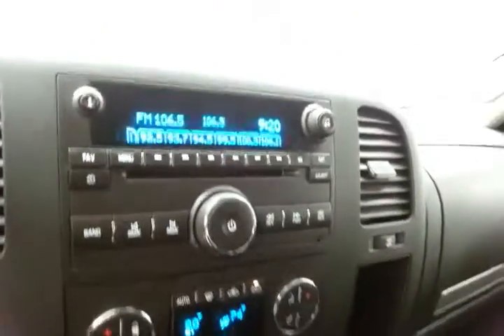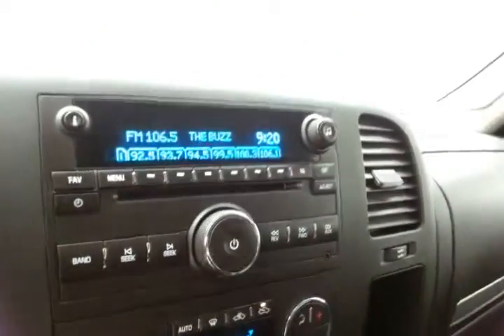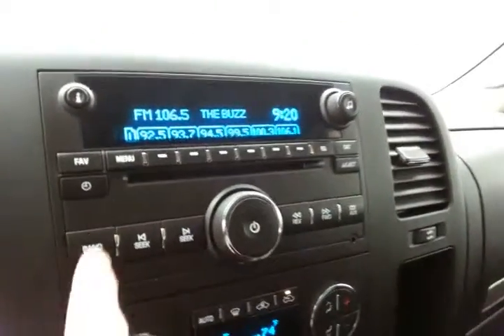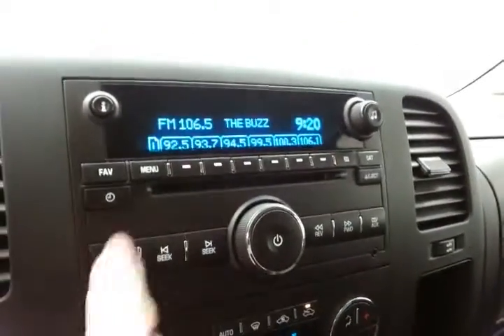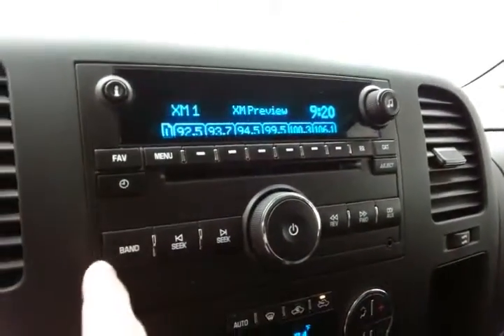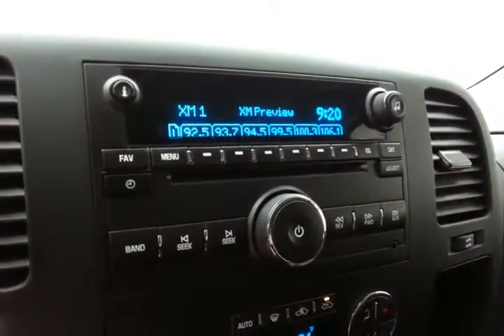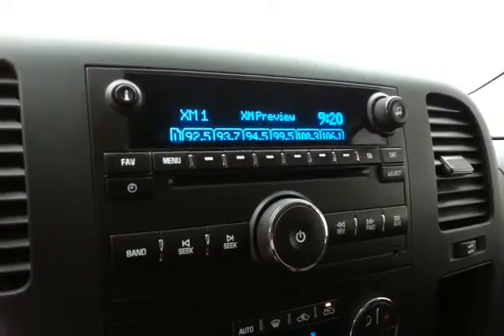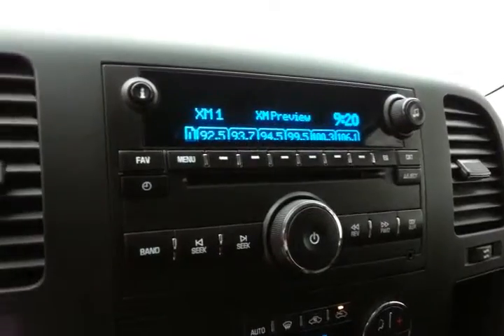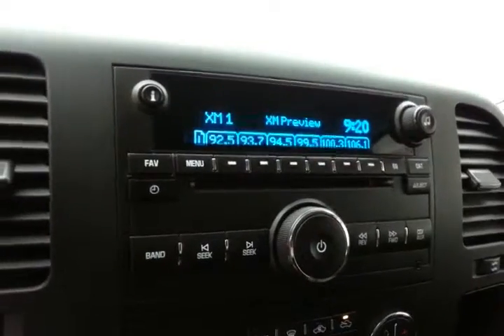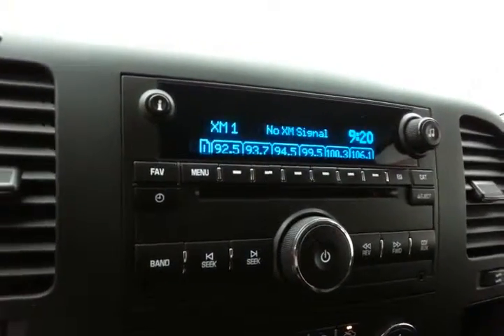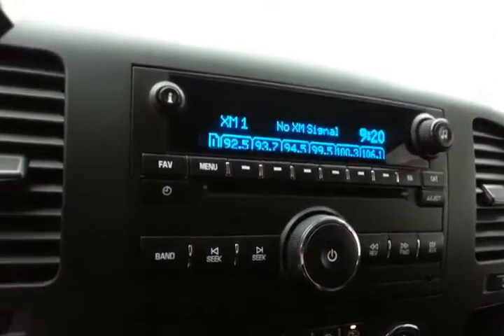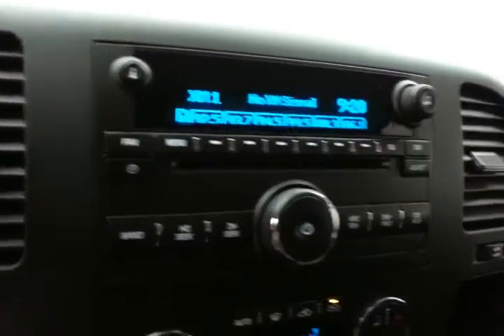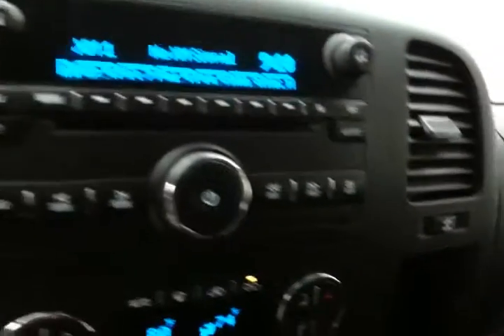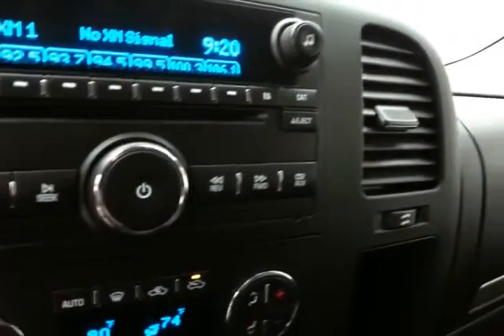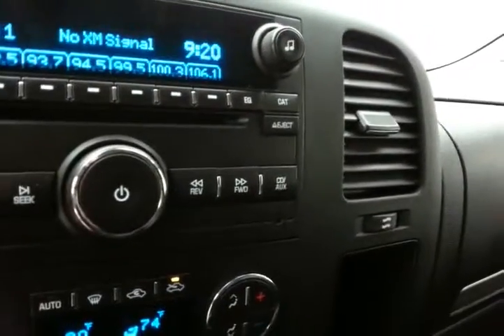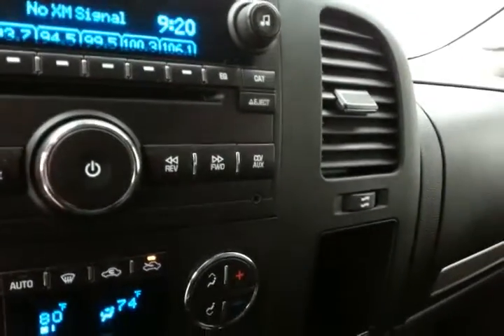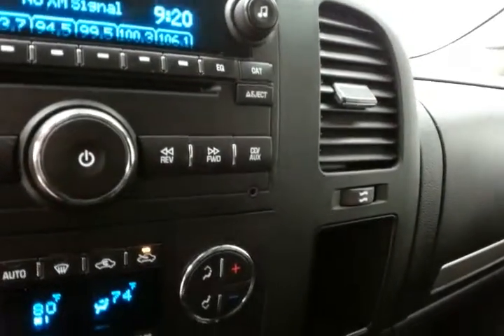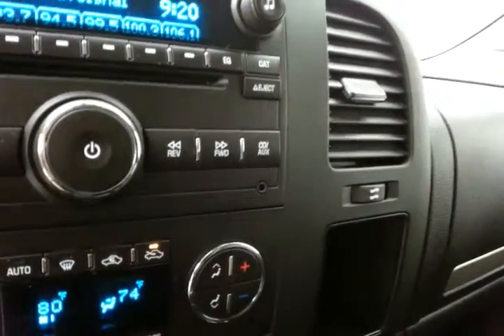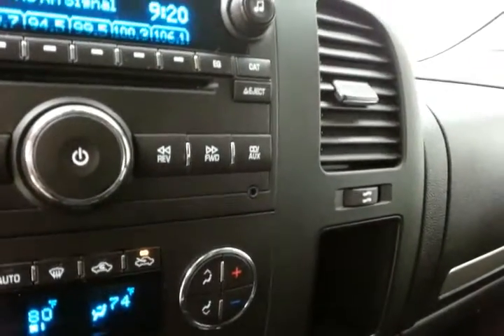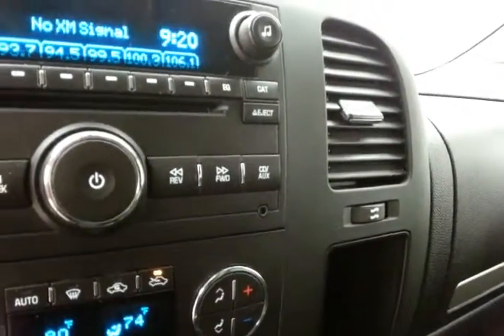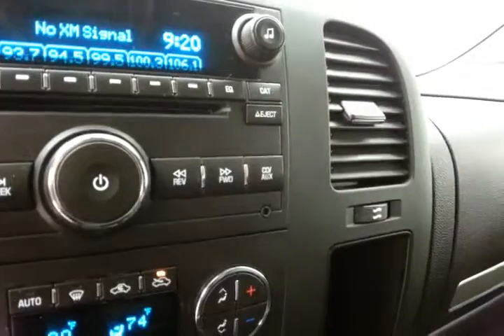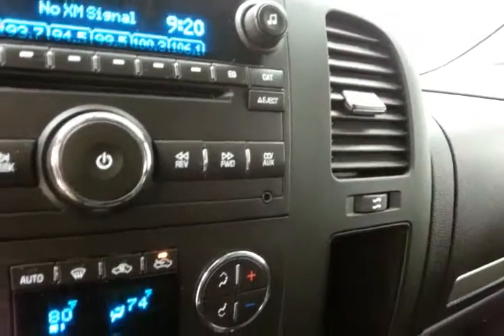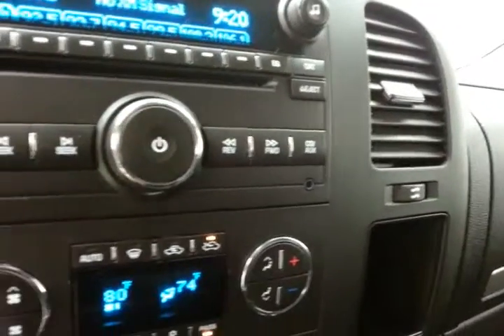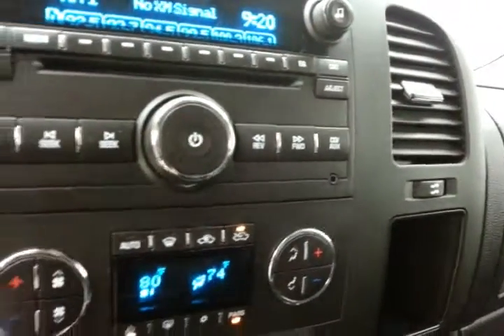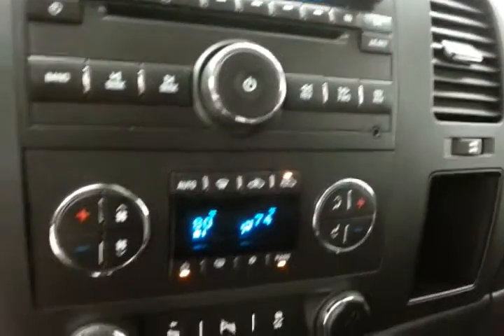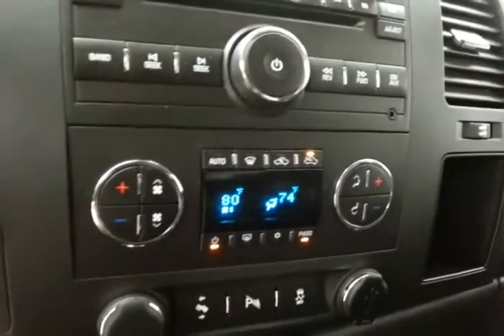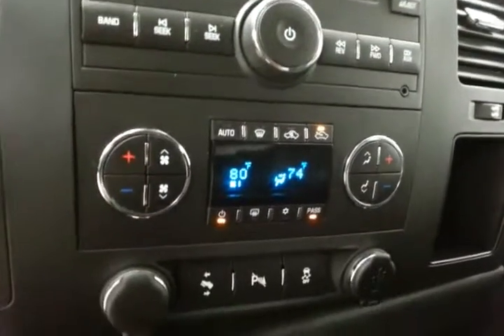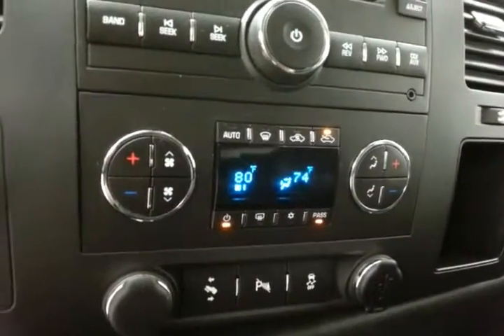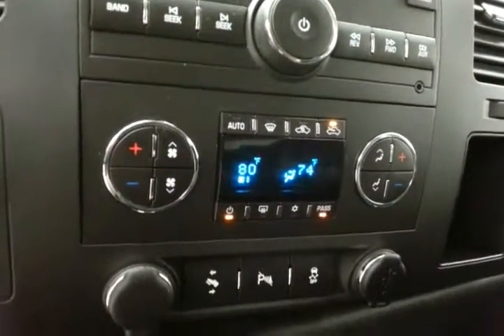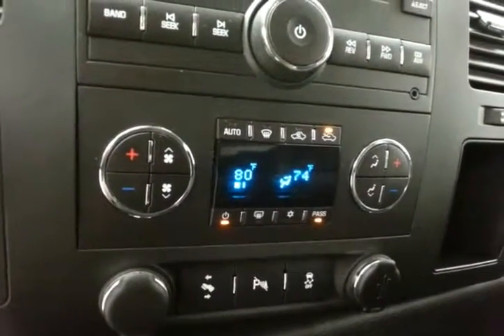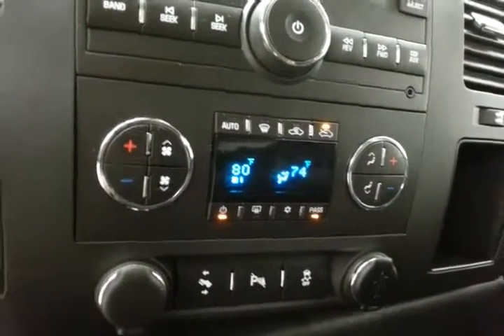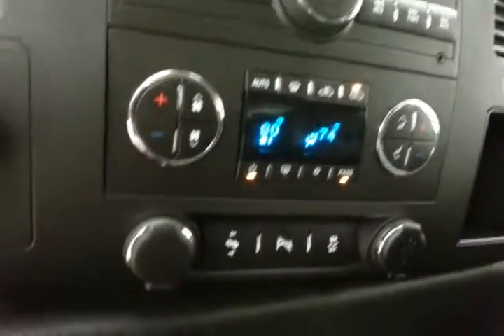Radio and CD player — also satellite radio capable. Auxiliary input allows you to connect mobile media devices like iPods, MP3 players, and smartphones. Dual zone temperature control to make sure everyone's comfortable.